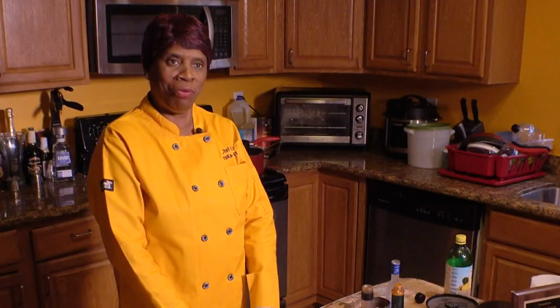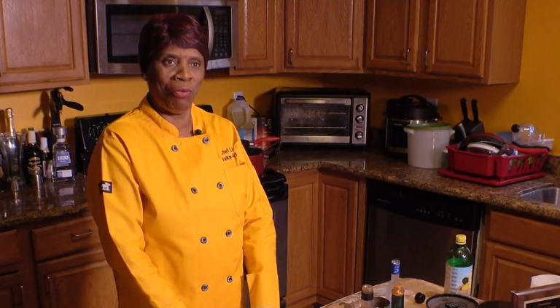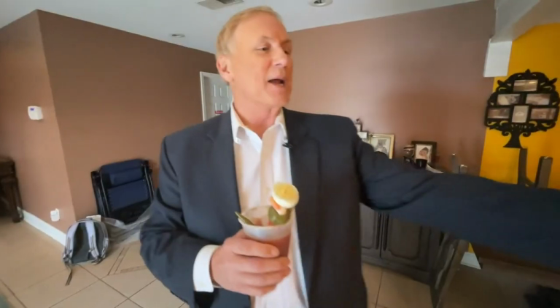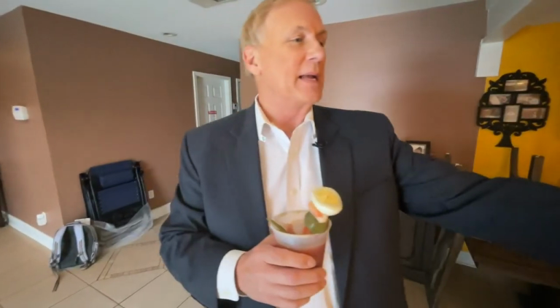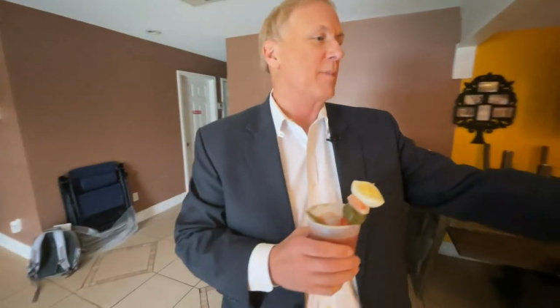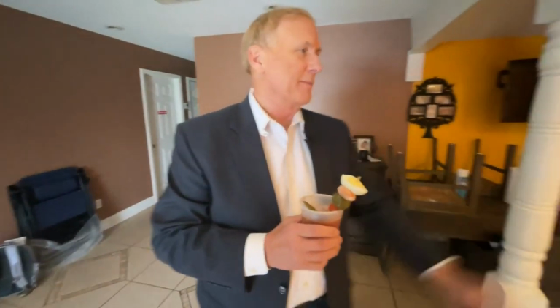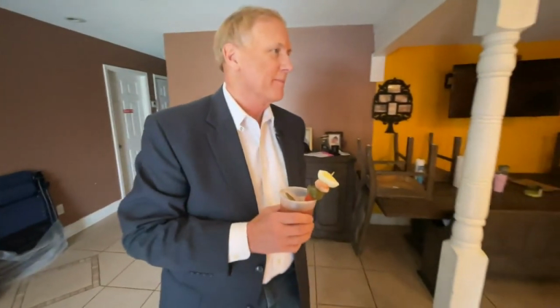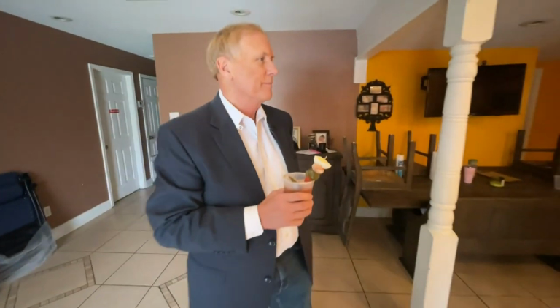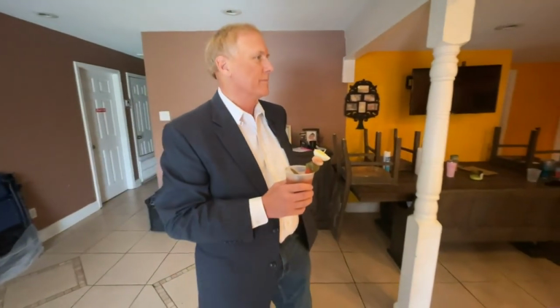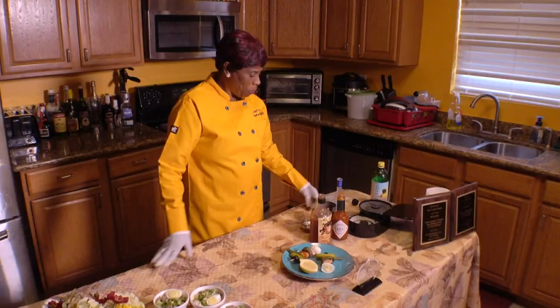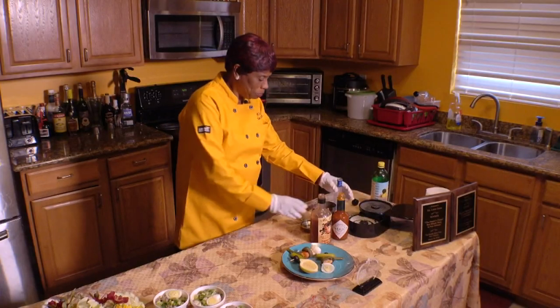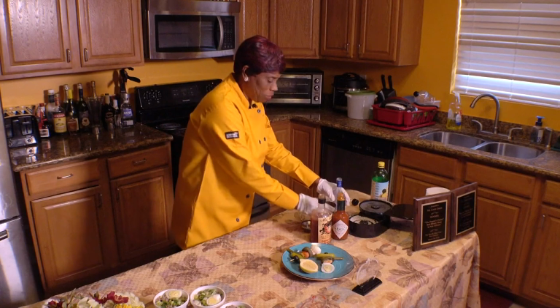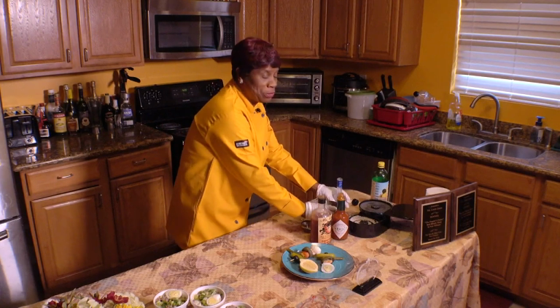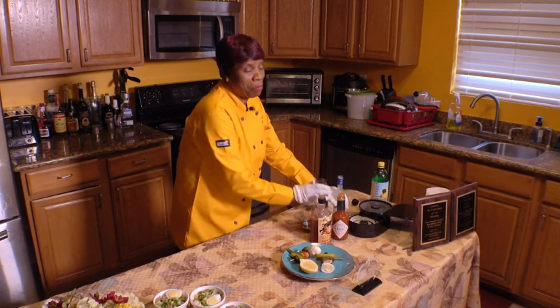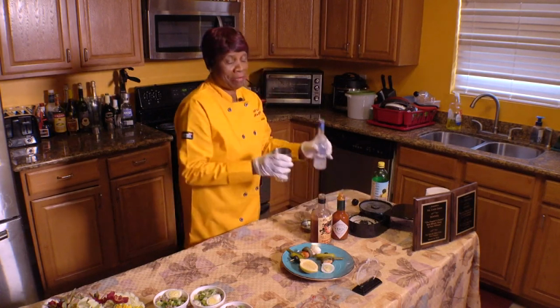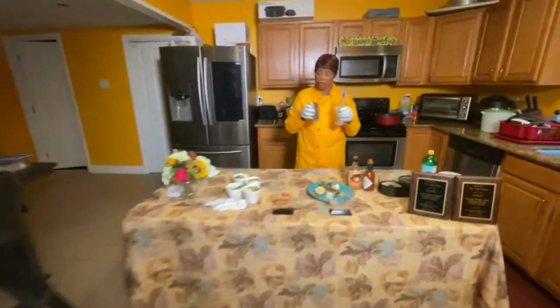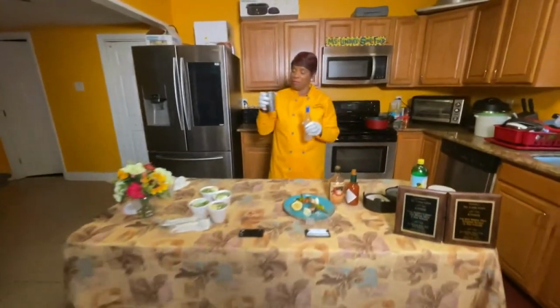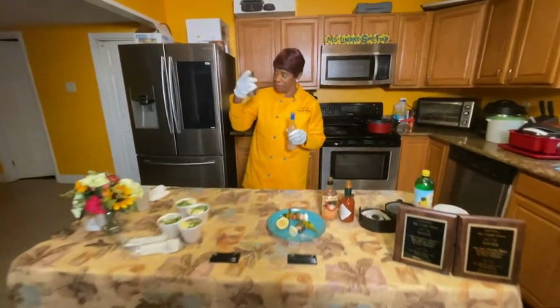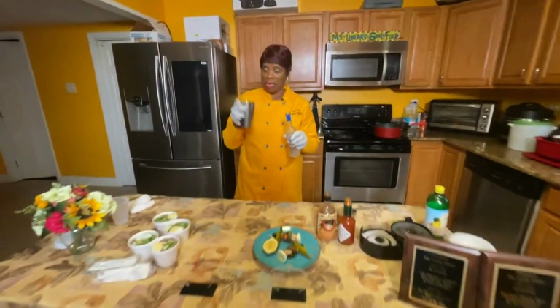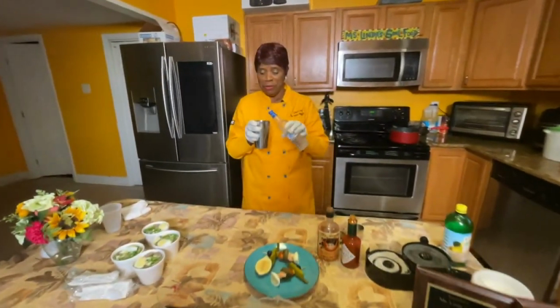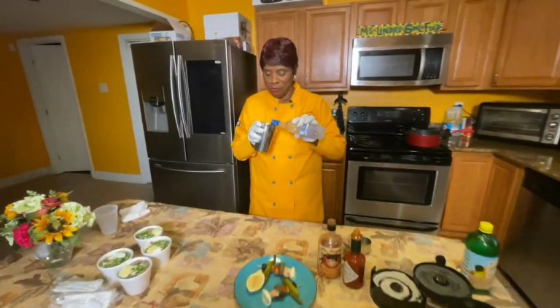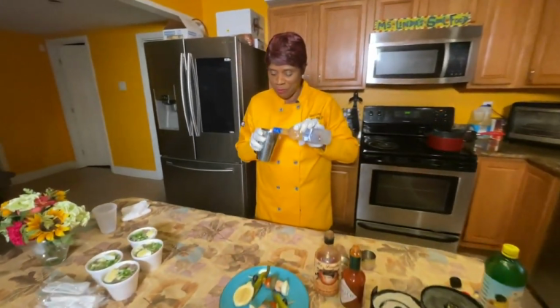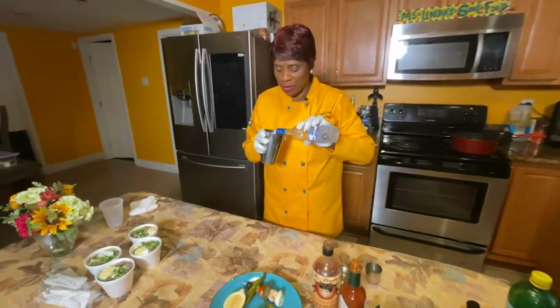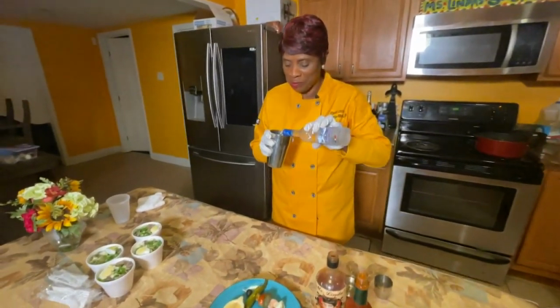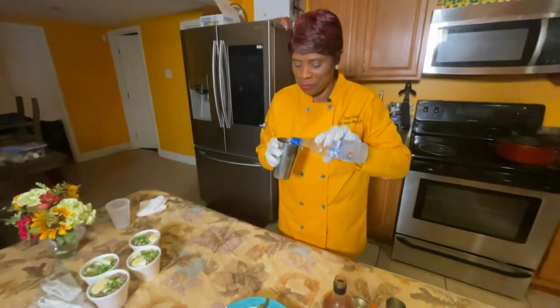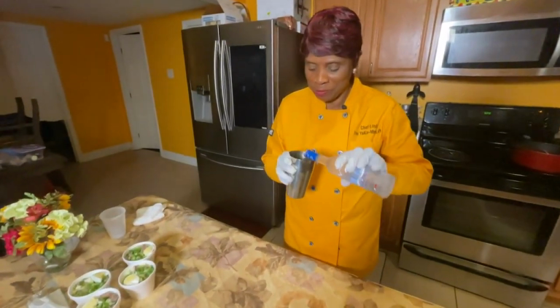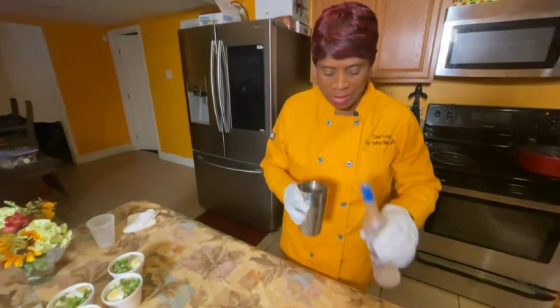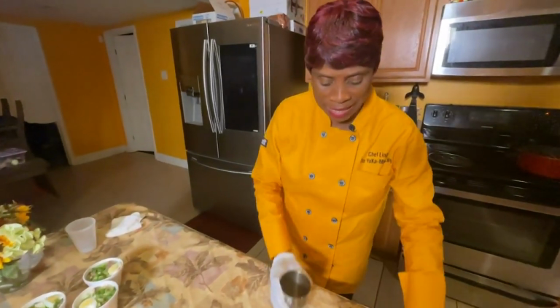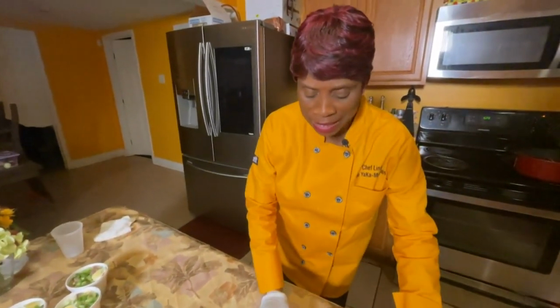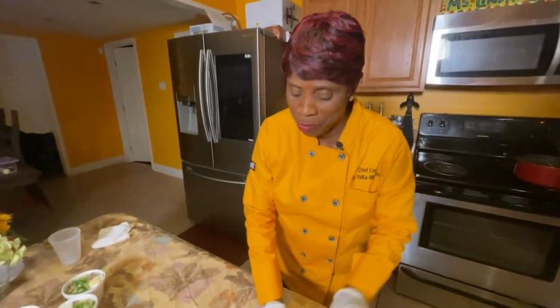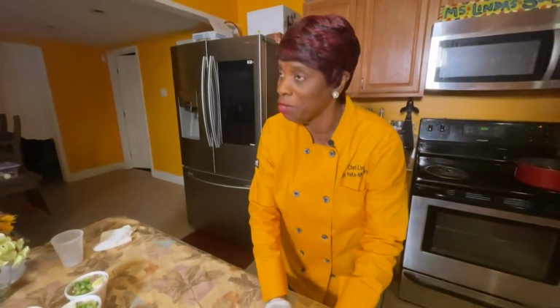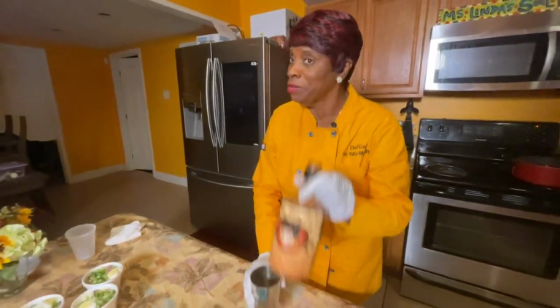Let's talk about how you make a Yaka Mary. Well, the first thing I do is I pull my vodka into my container. And then I pull my Yaka Mary juice.